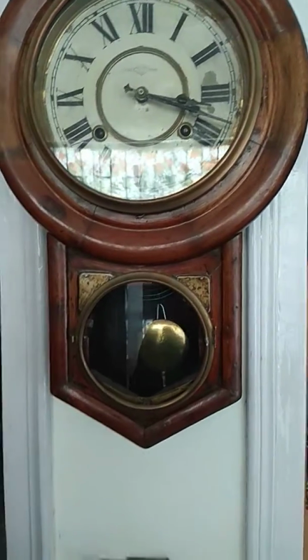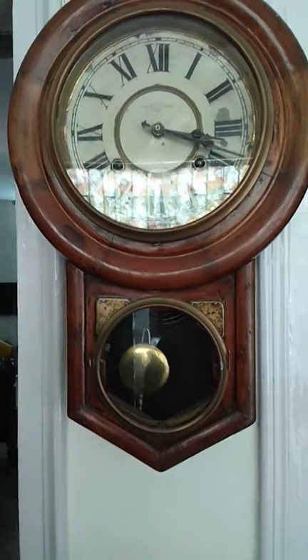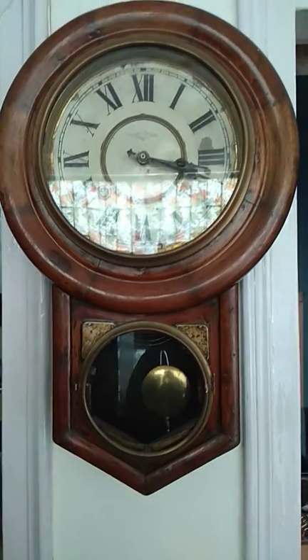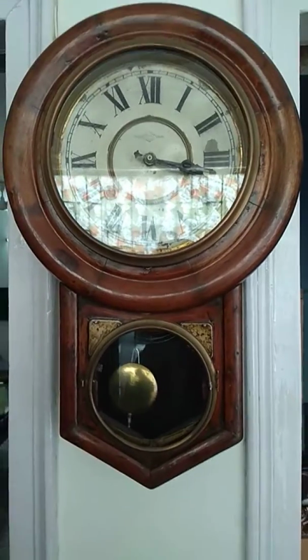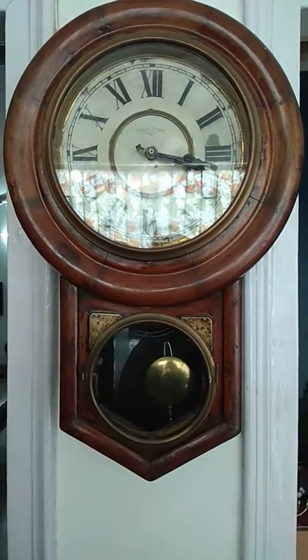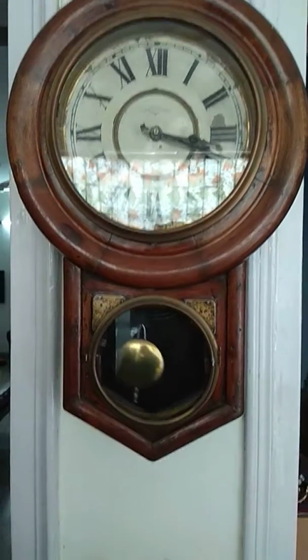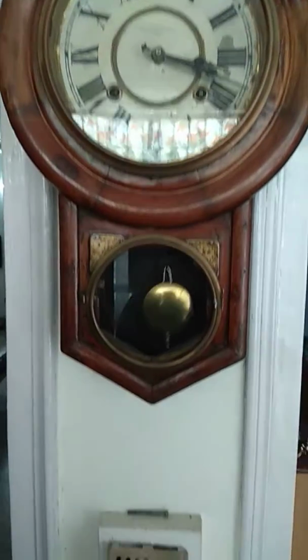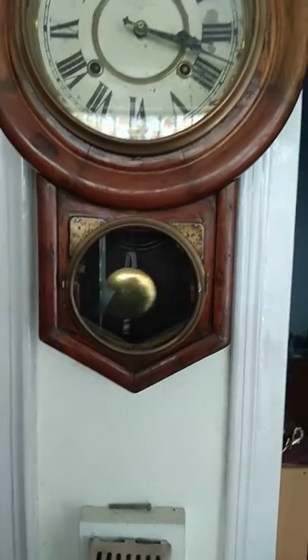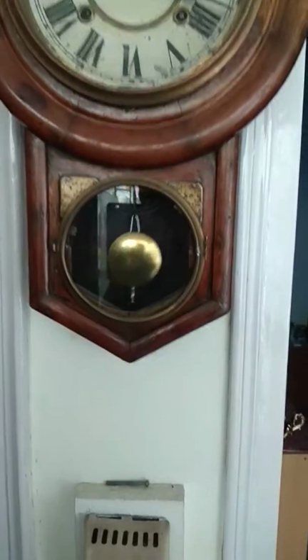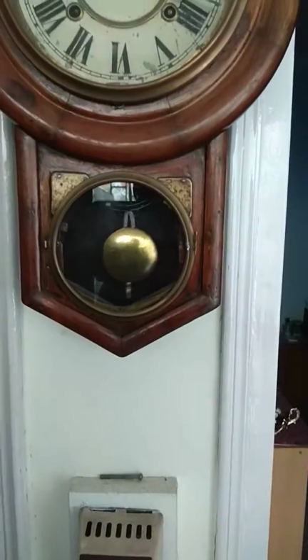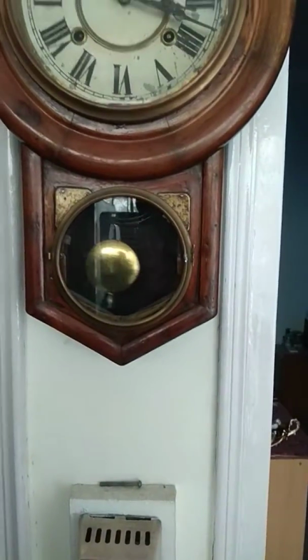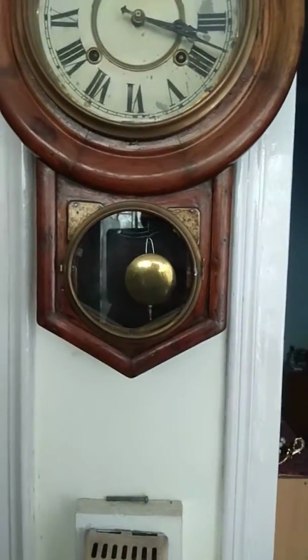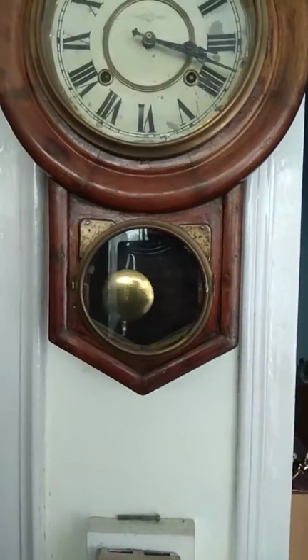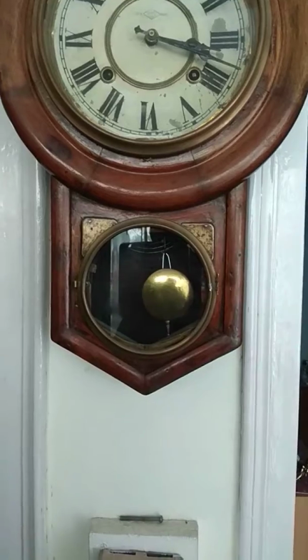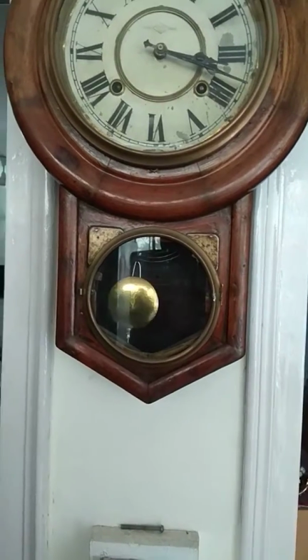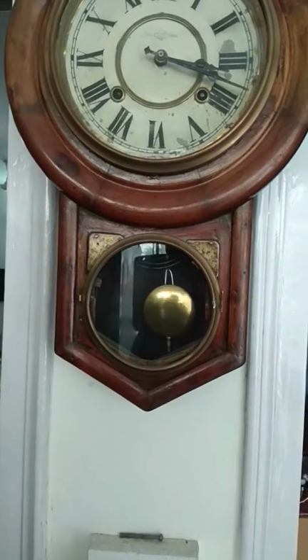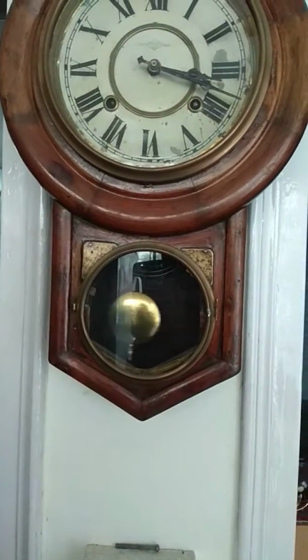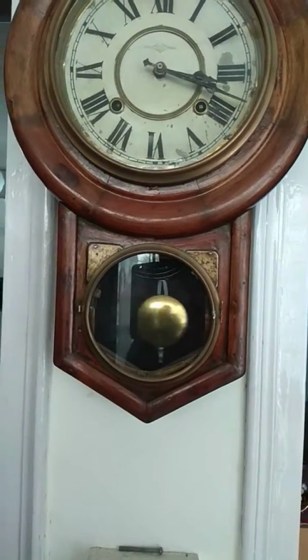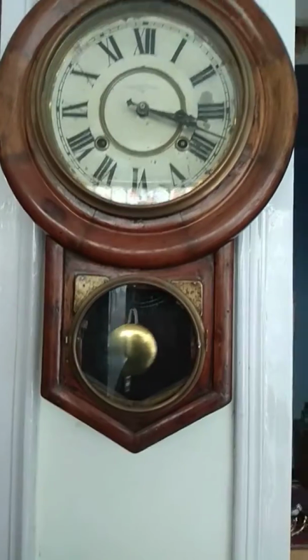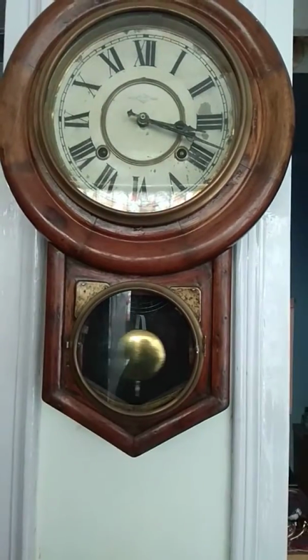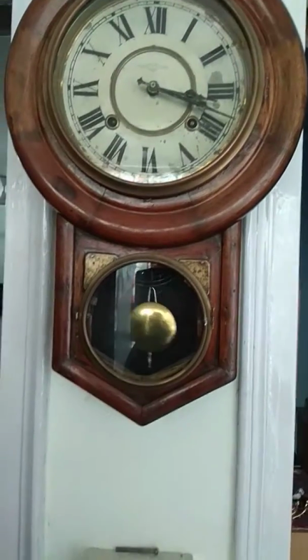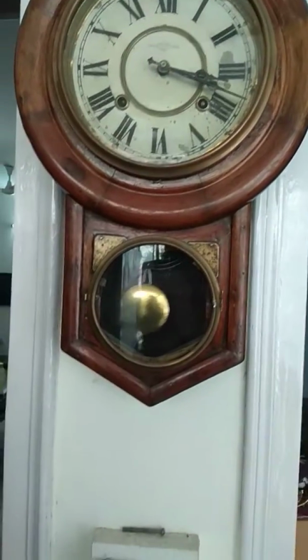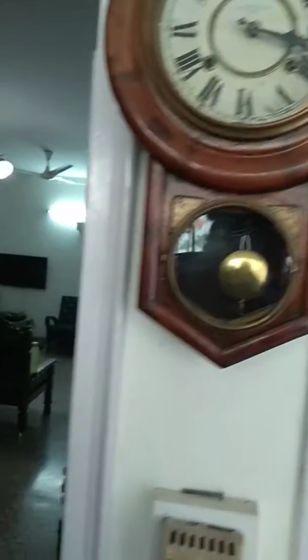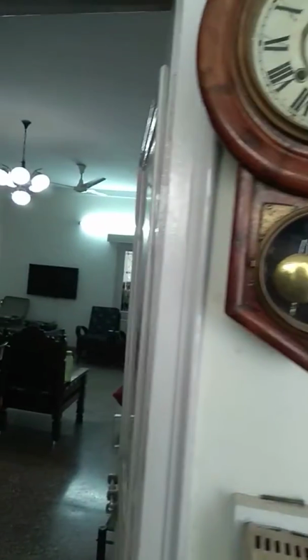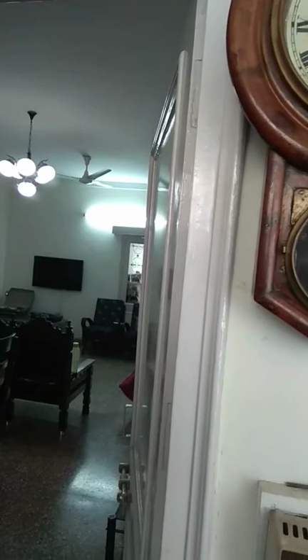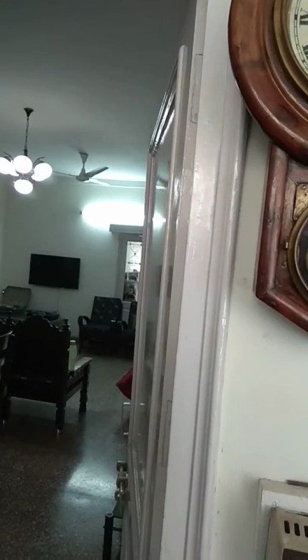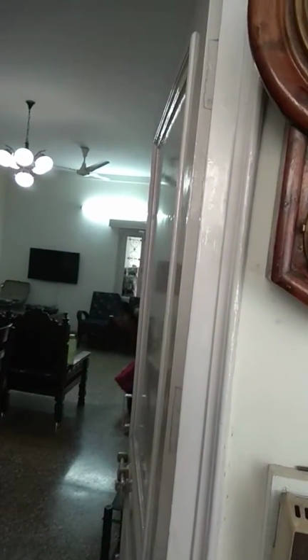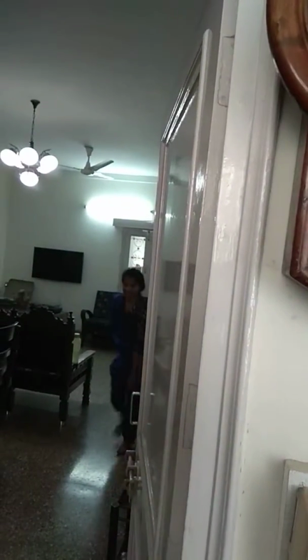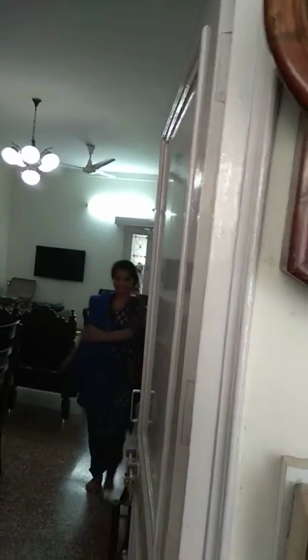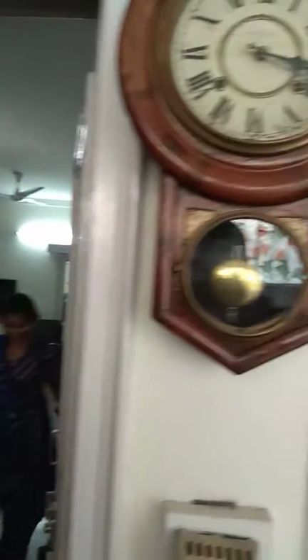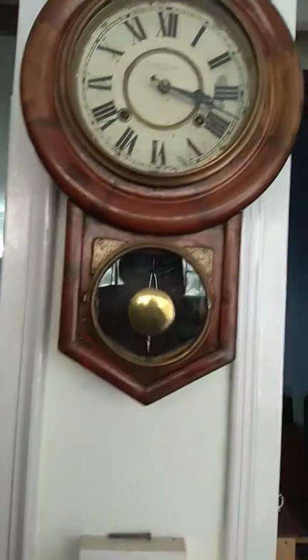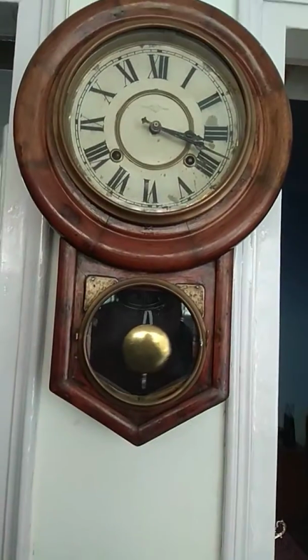What you see in front of me is an extremely old antique clock. How old is this clock? This must be close to 100 years because my grandfather used to use it. Oh, 100 years!